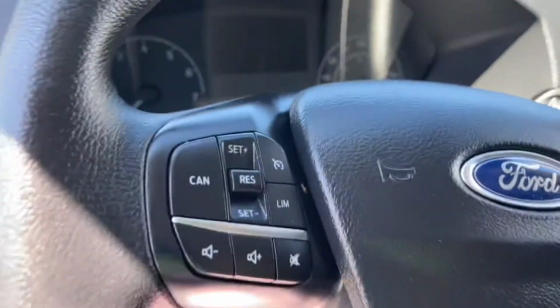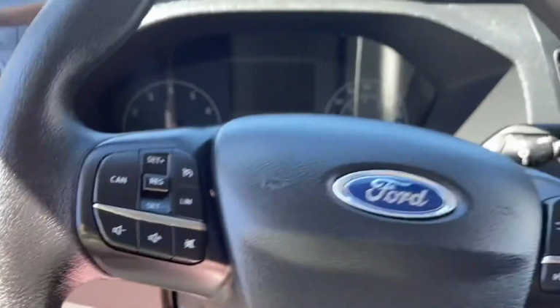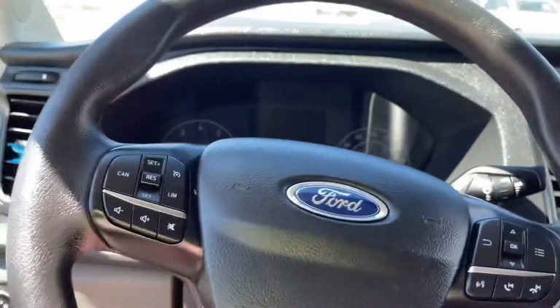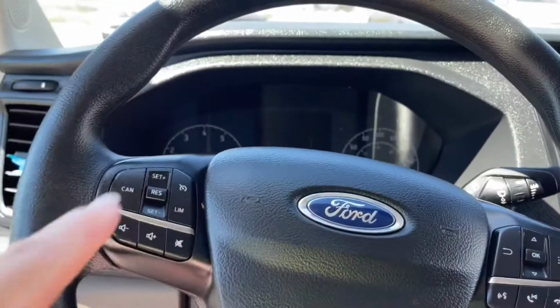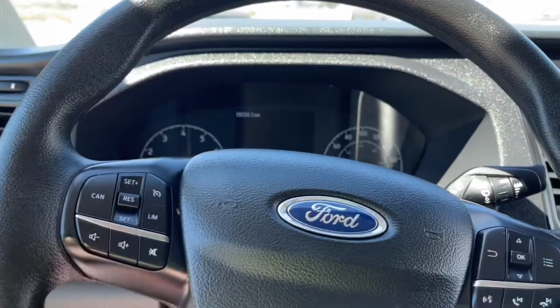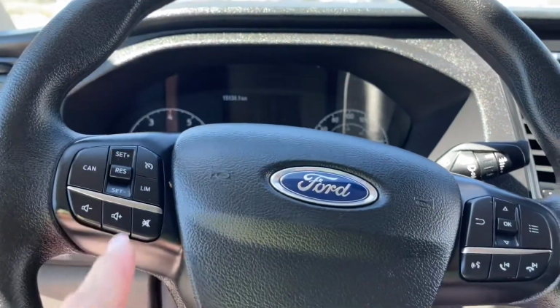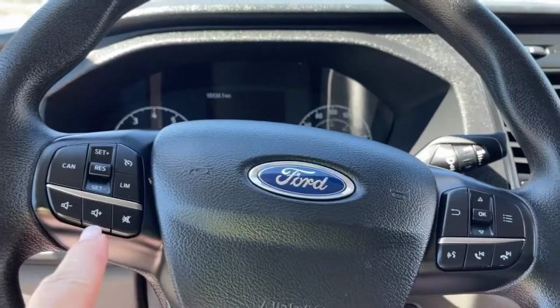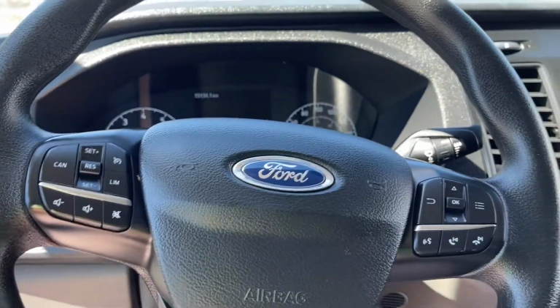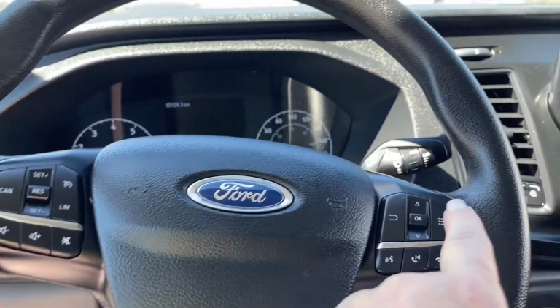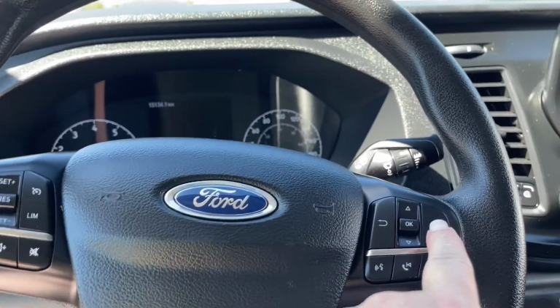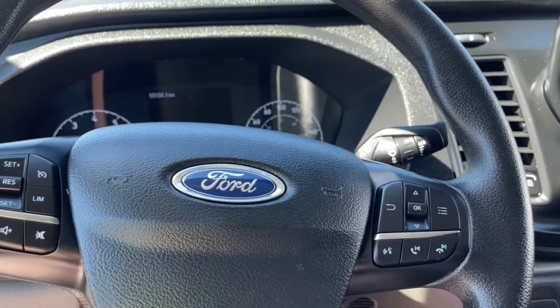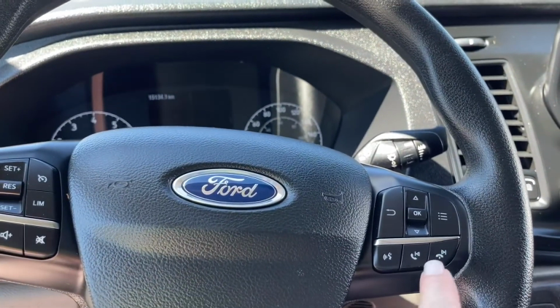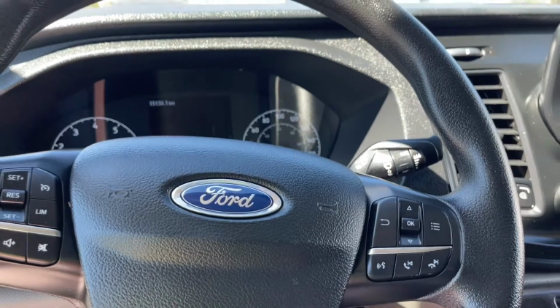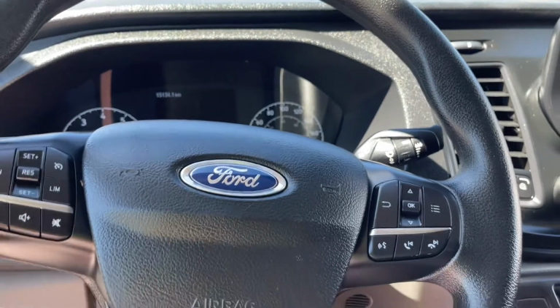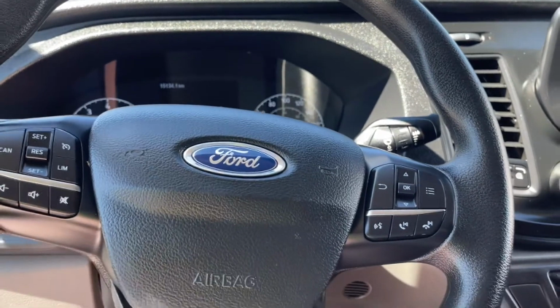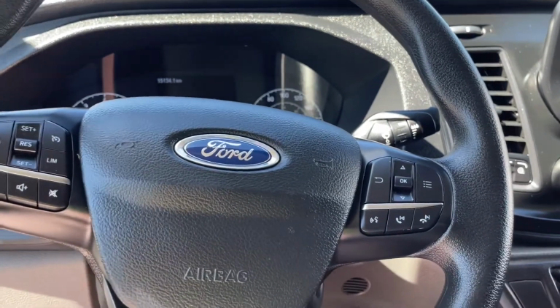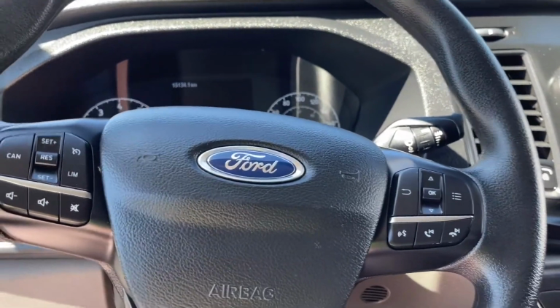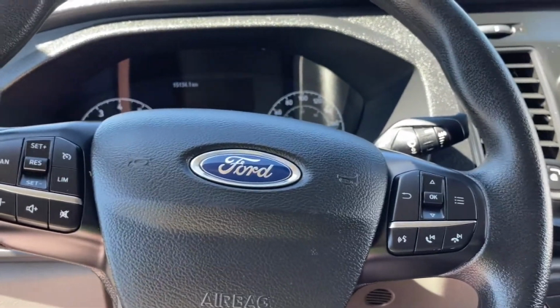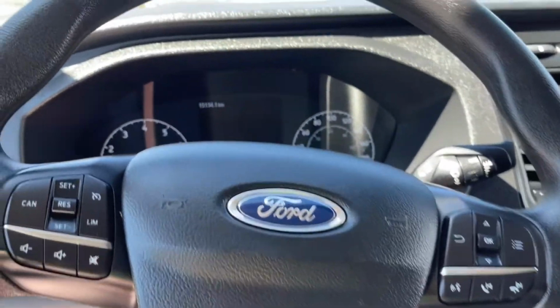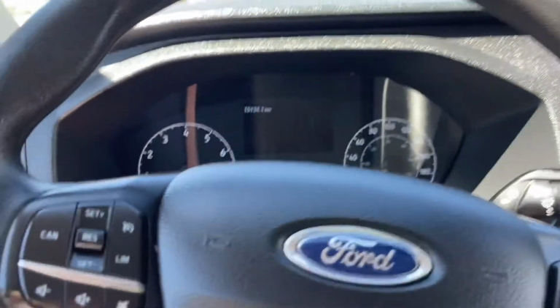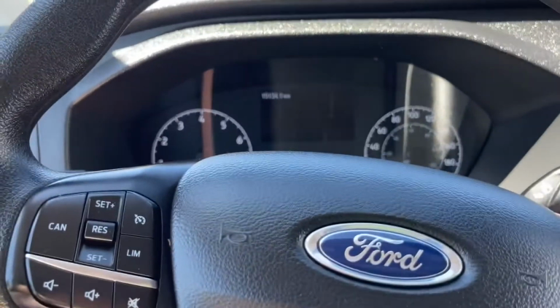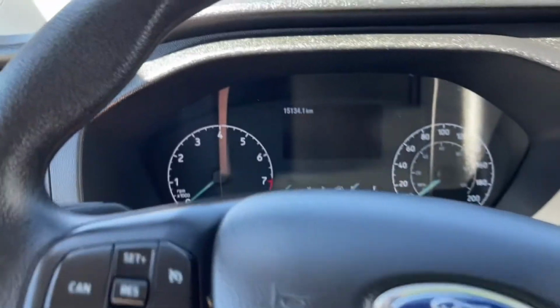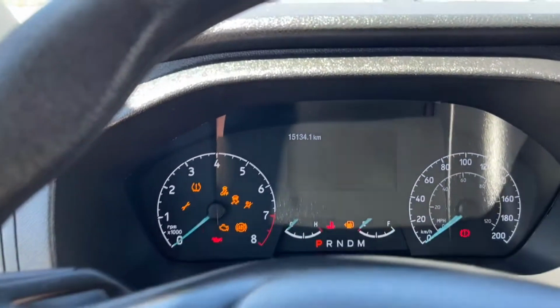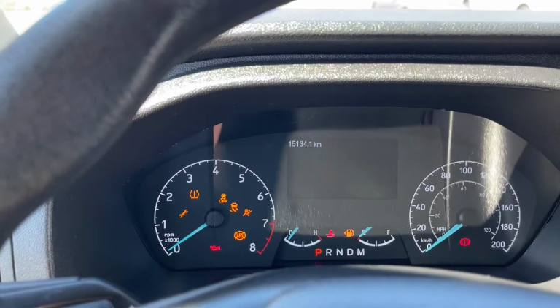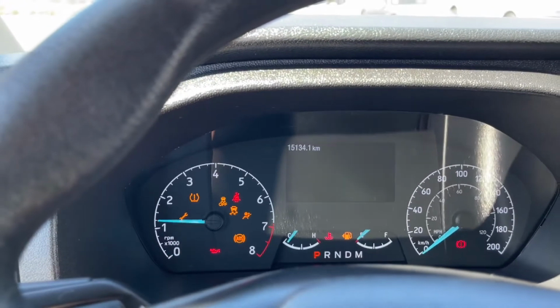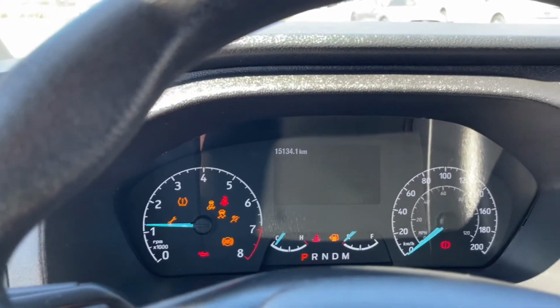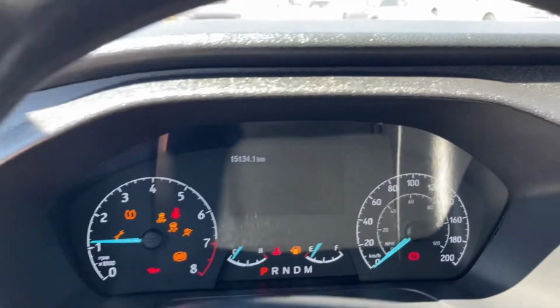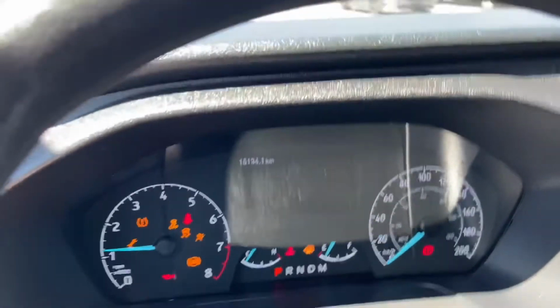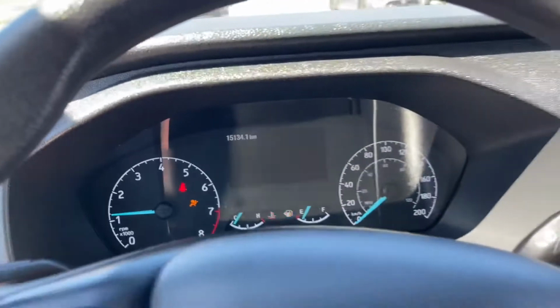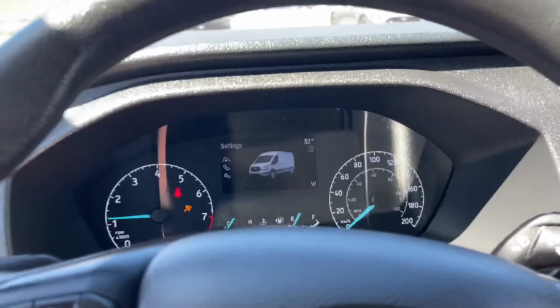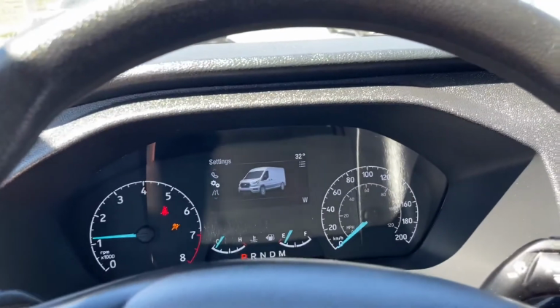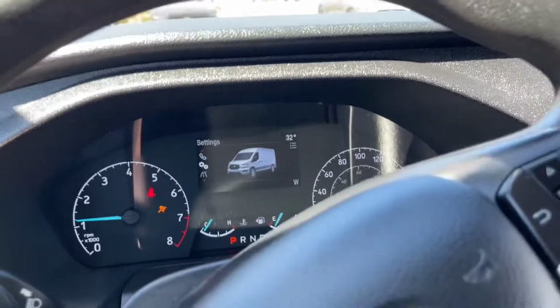On the face of the steering wheel is your cruise control, volume for your media, your menu, as well as hands-free dialing. When we start up the vehicle you're going to see any important messages, your odometer reading, and we can toggle through the different options on the dash.